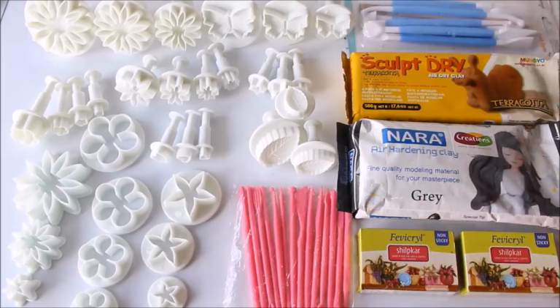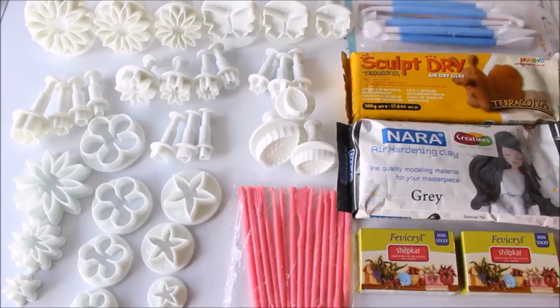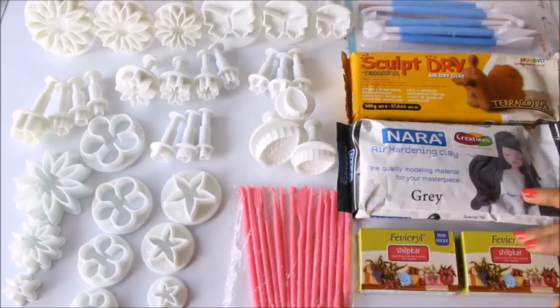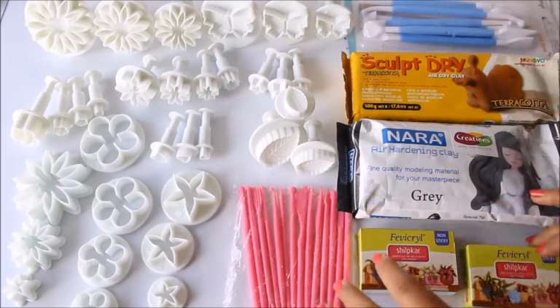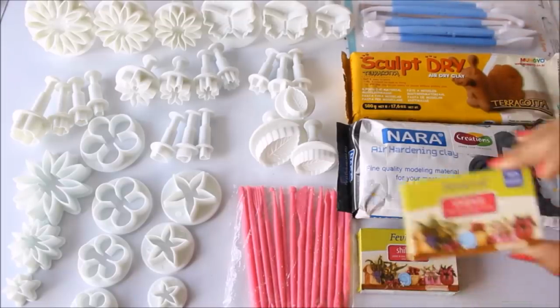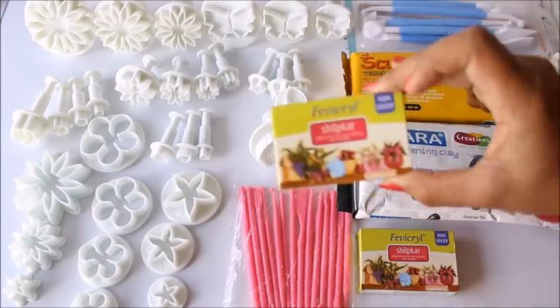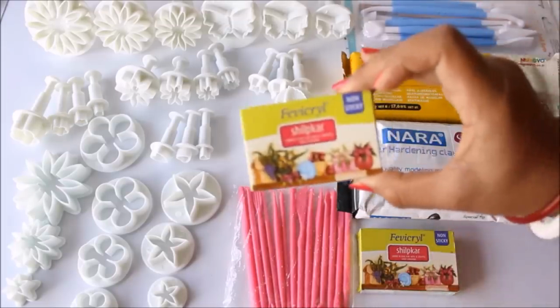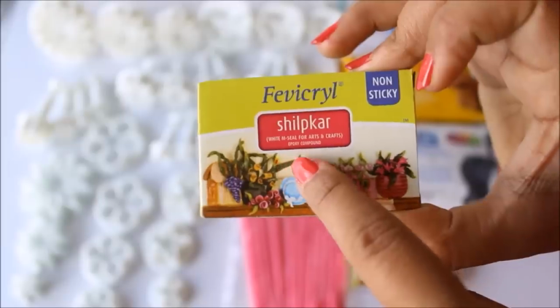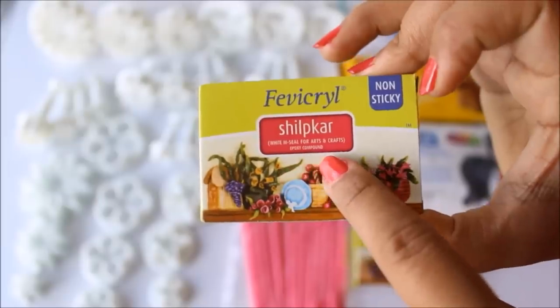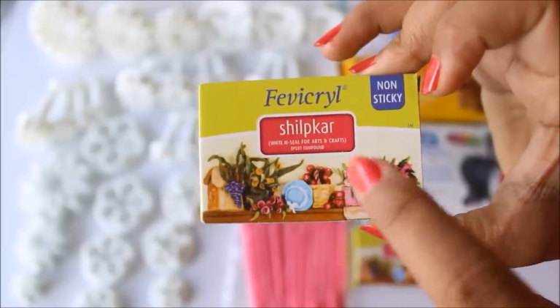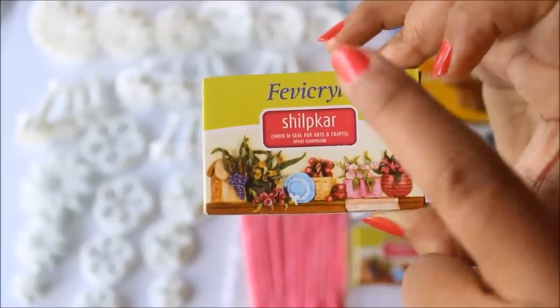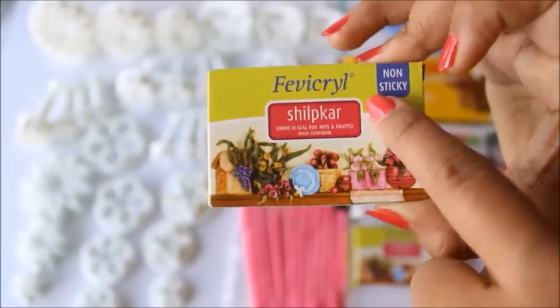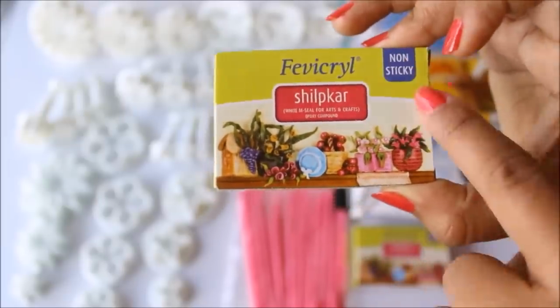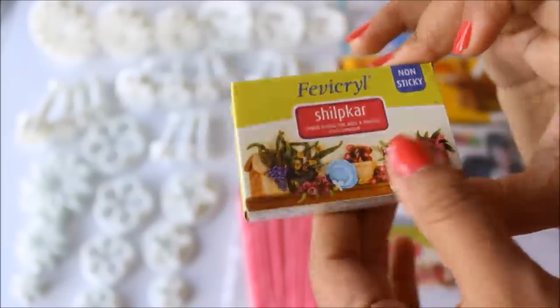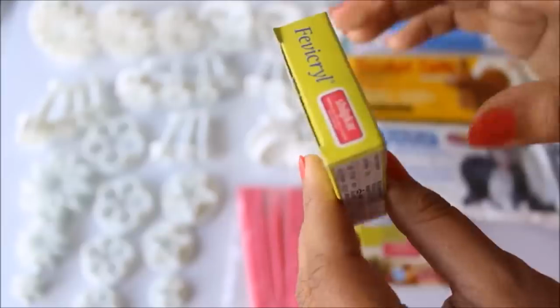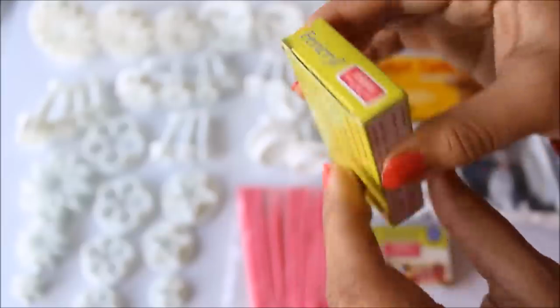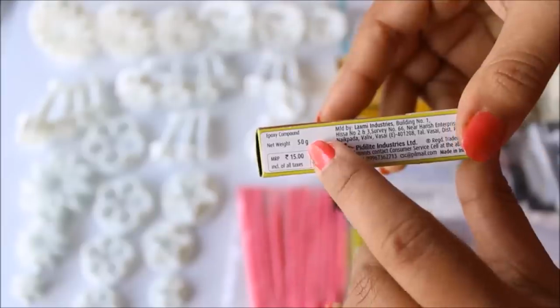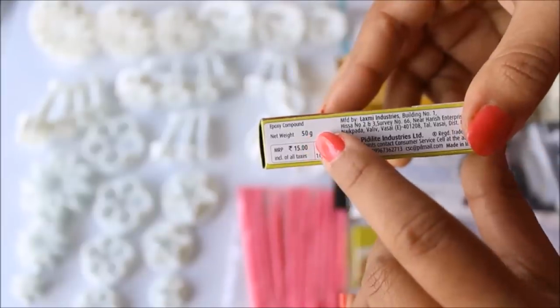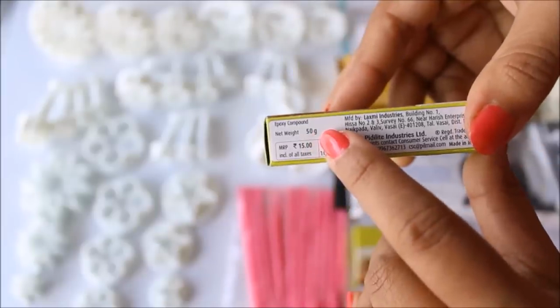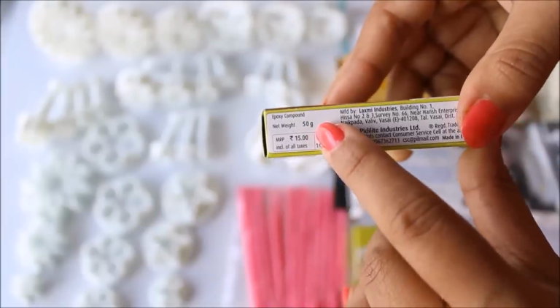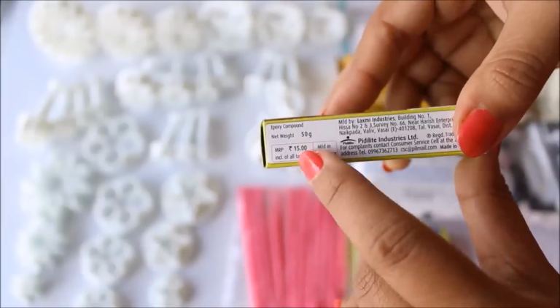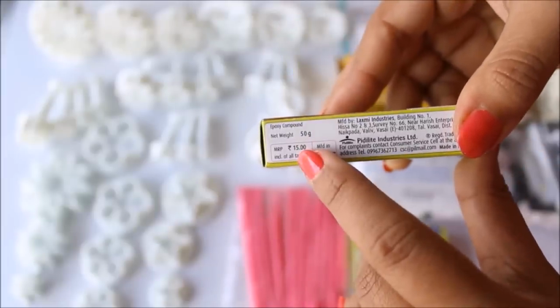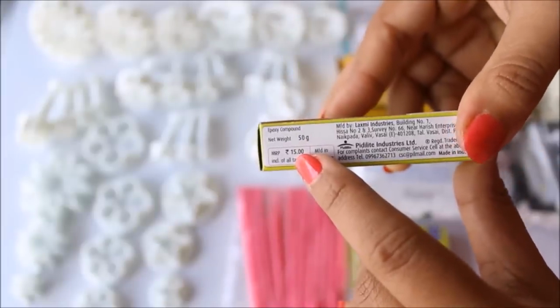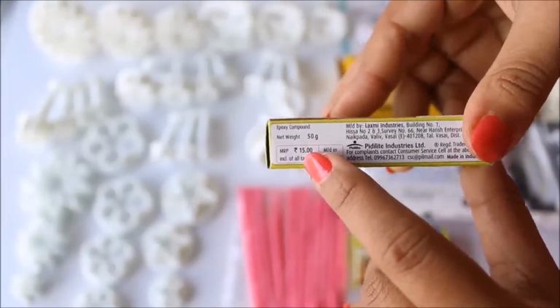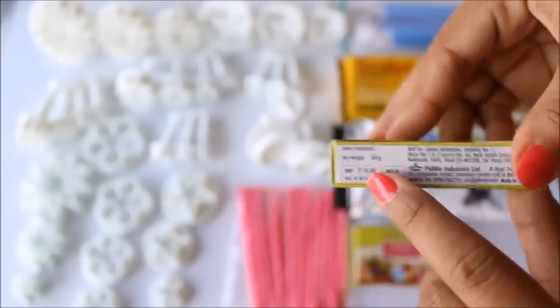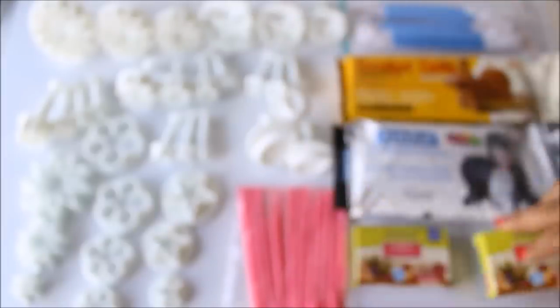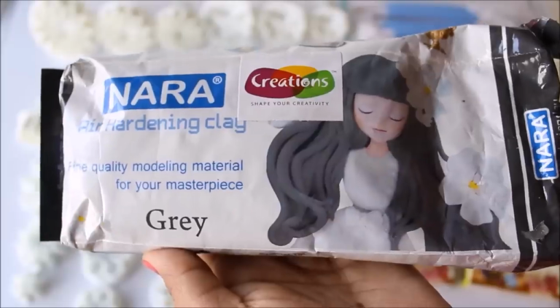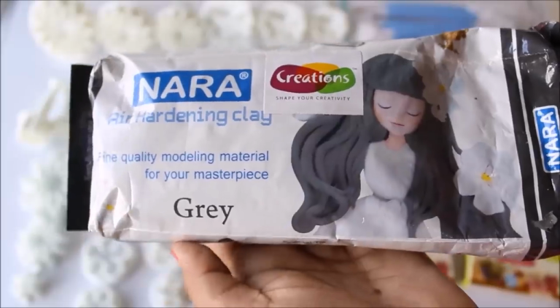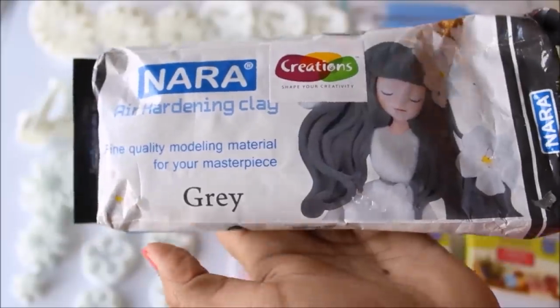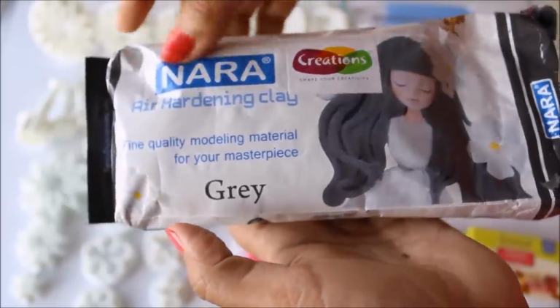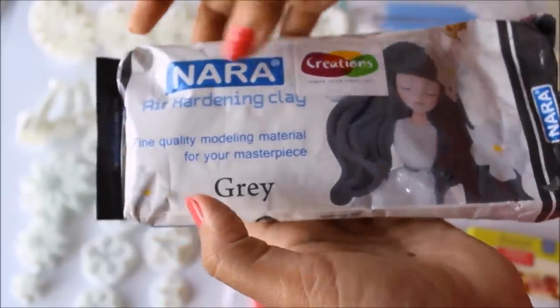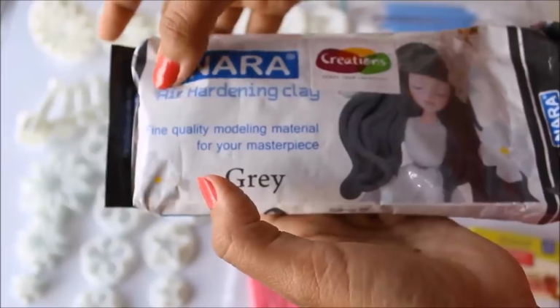The first clay I'm going to show you is Shilpagar clay from Fevicryl. This is non-sticky, contains 50 grams of clay, and is worth 15 rupees. The second clay I use is Nara, which is an air-hardening clay for clay modeling.